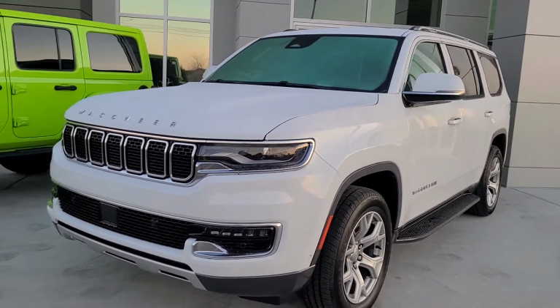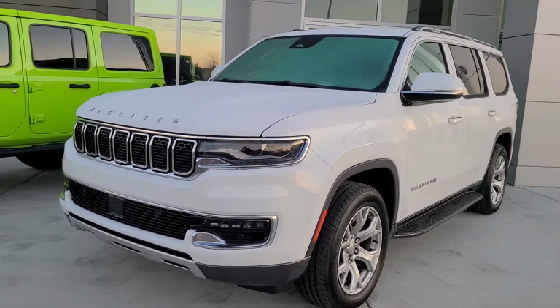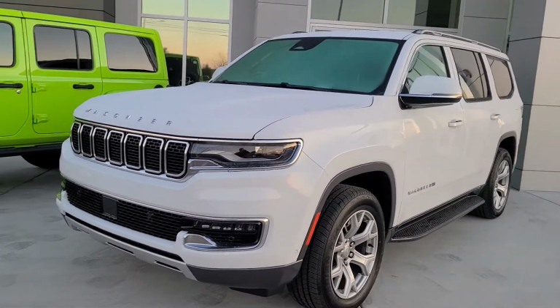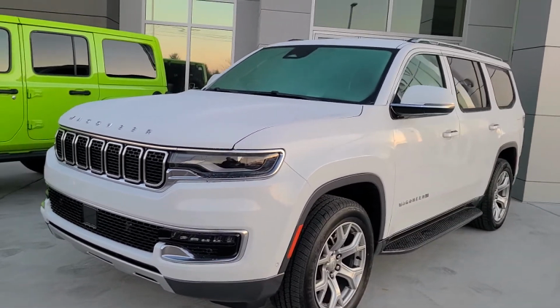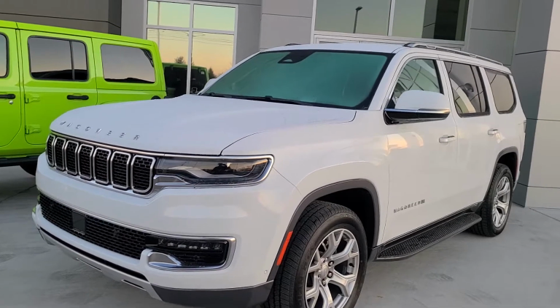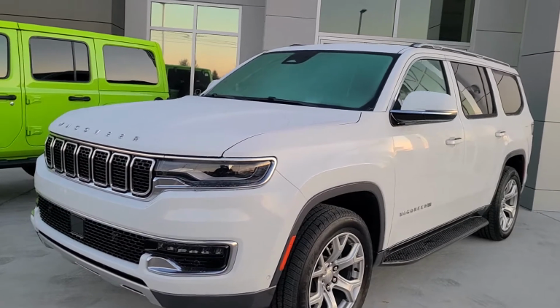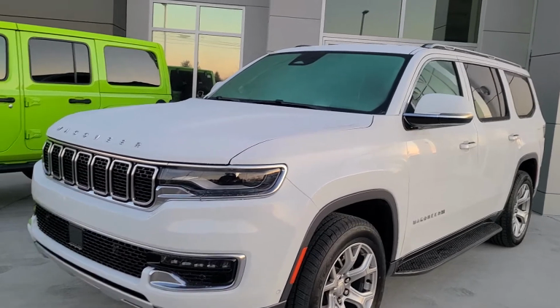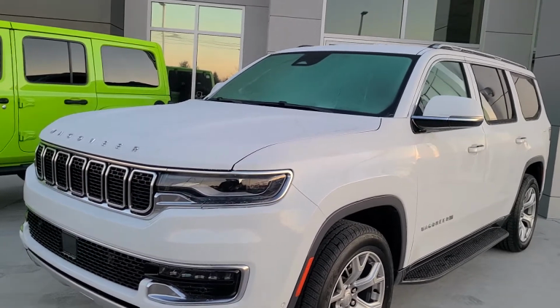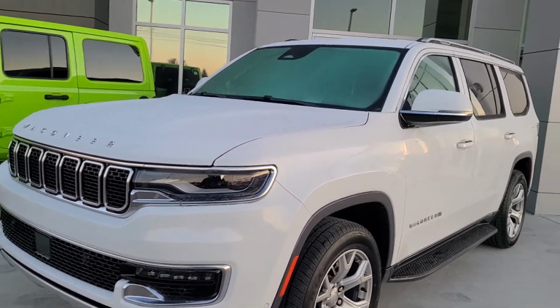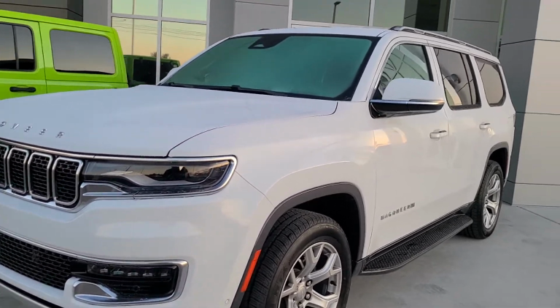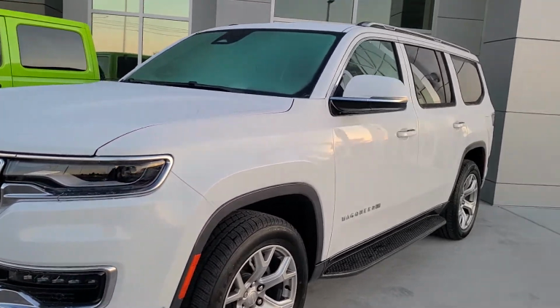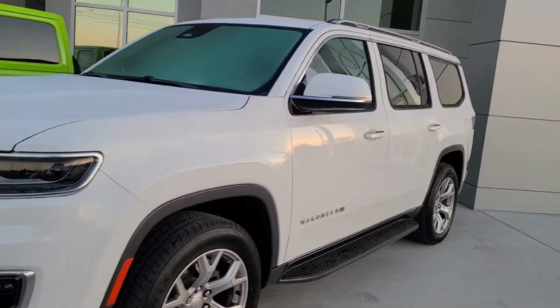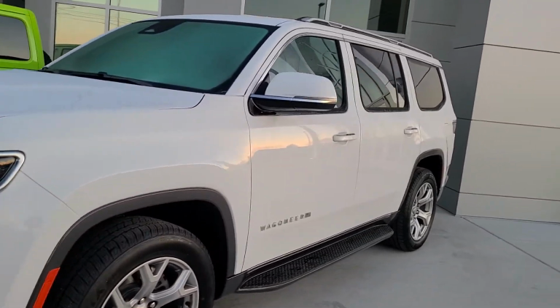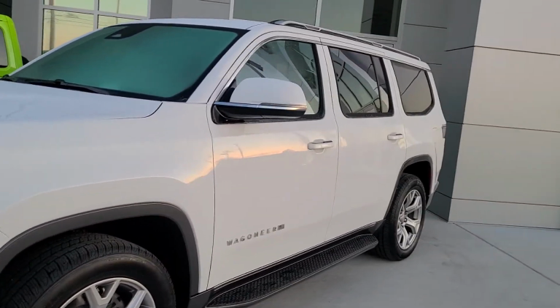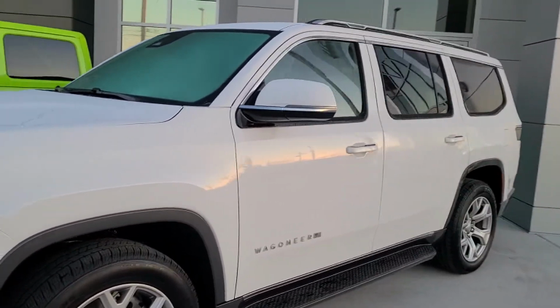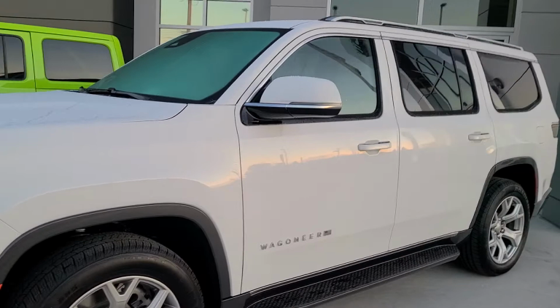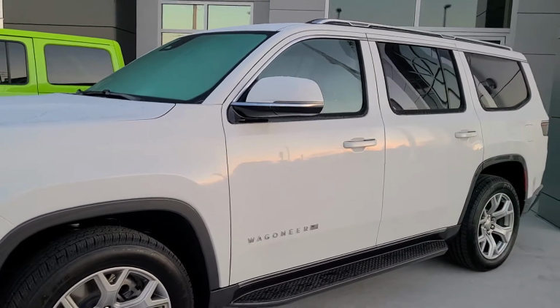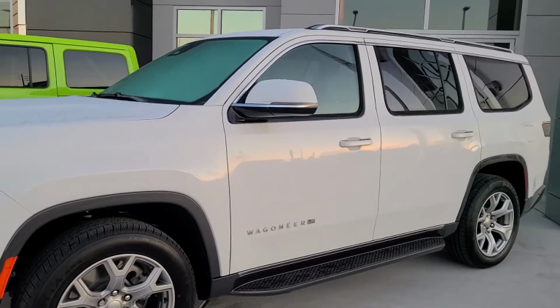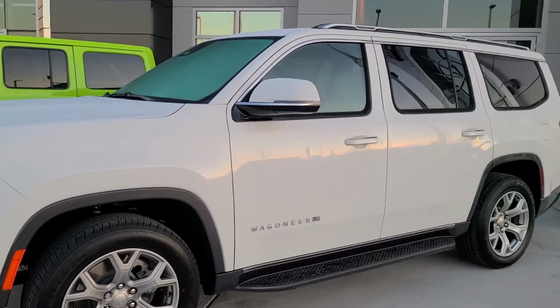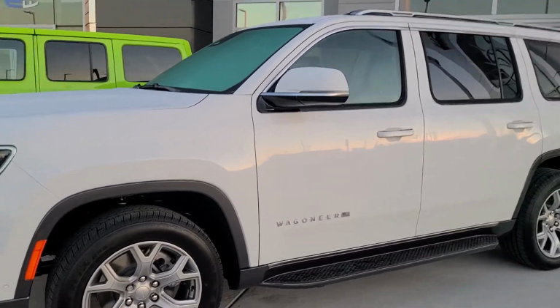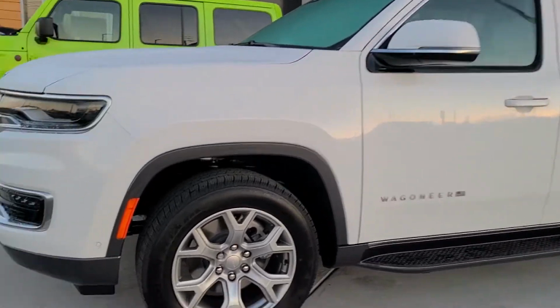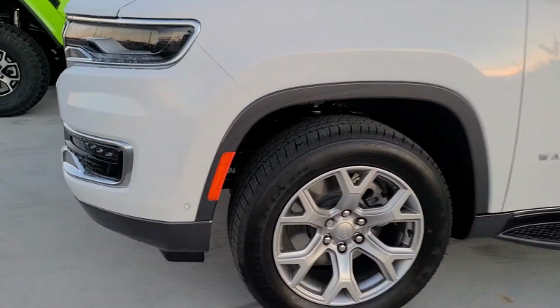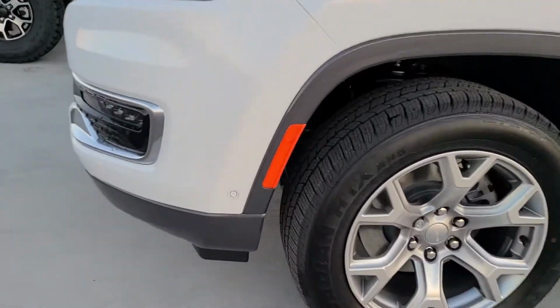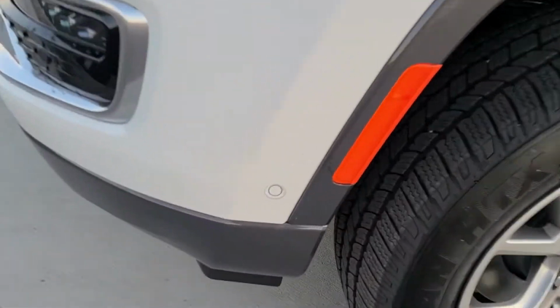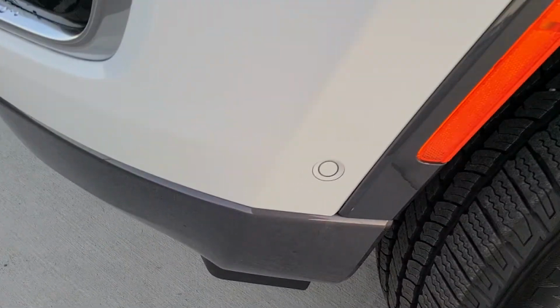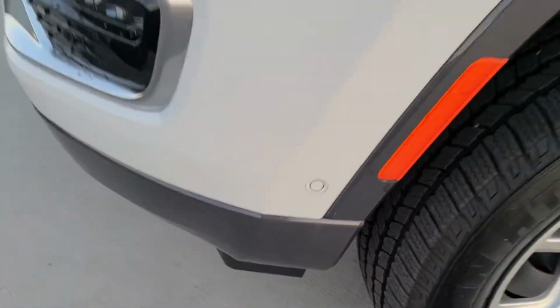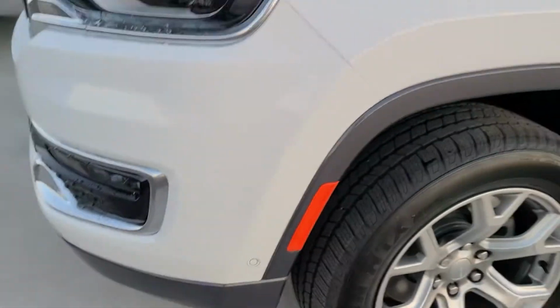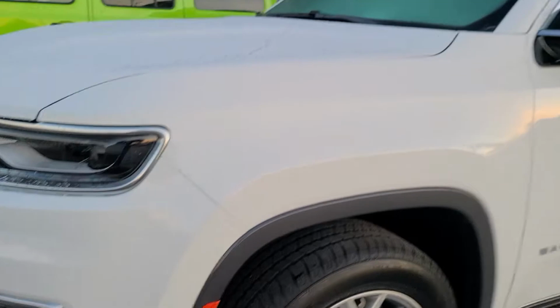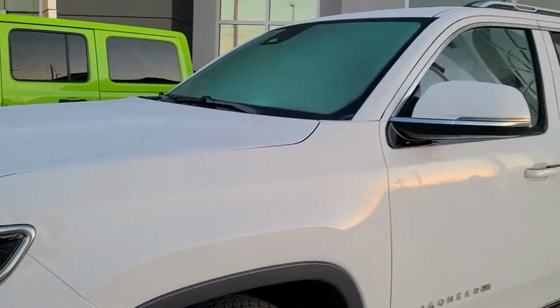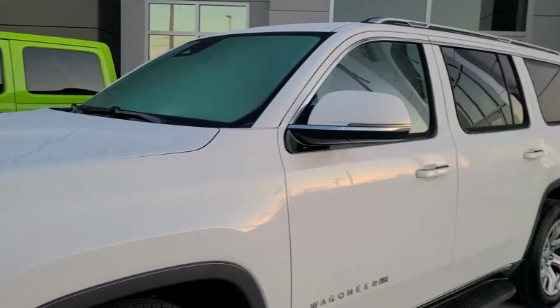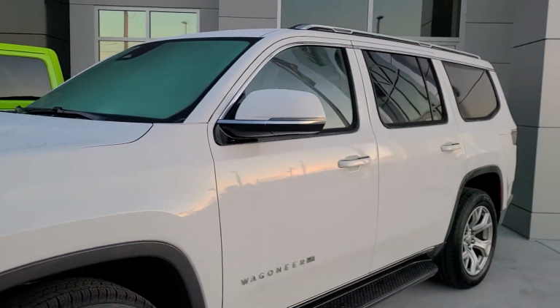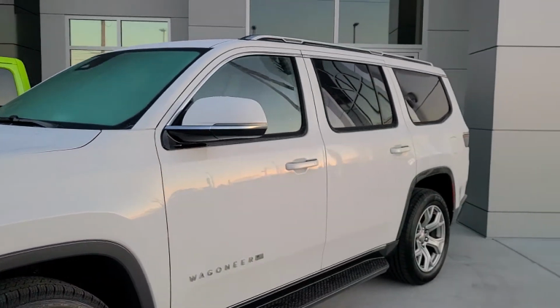$68,840 is the starting price on Wagoneers, so it's at least that much, maybe more. This one's got some monitors and stuff on it, so we don't know what options this one has.